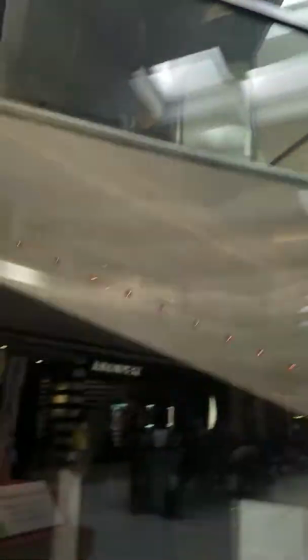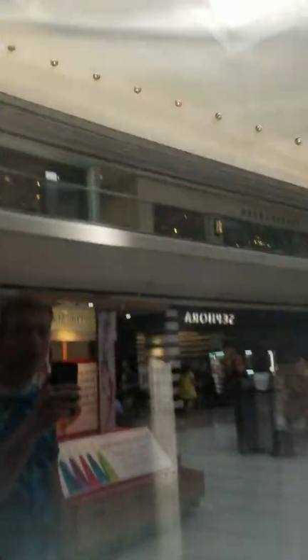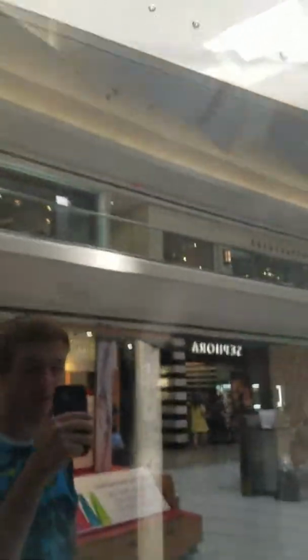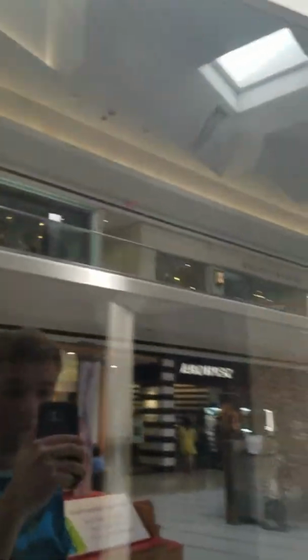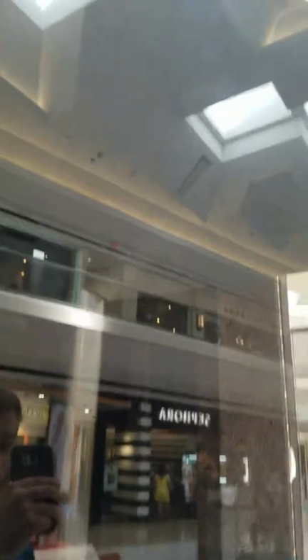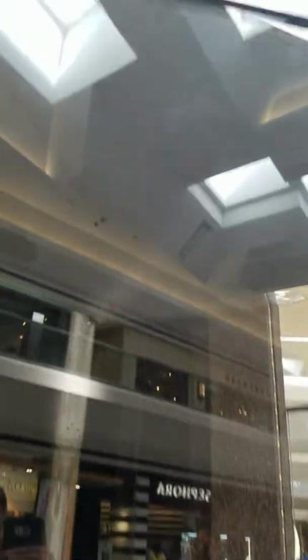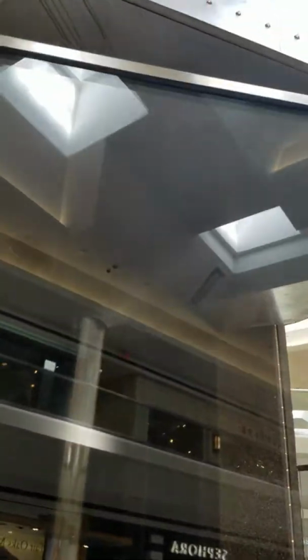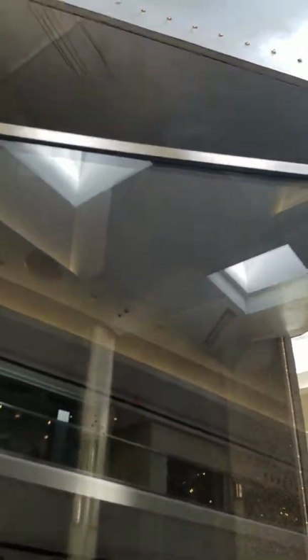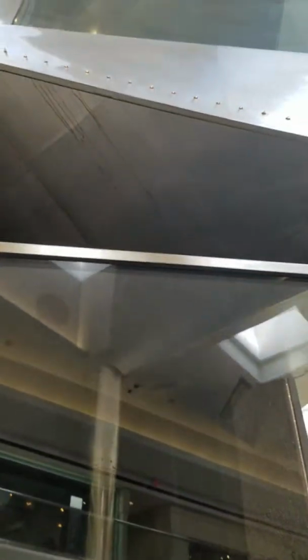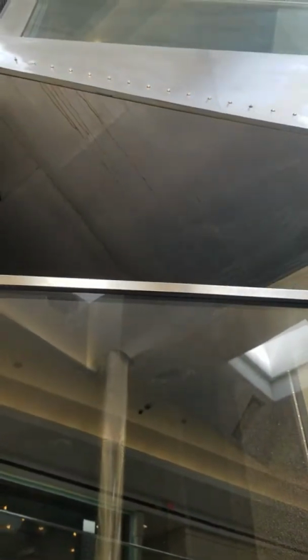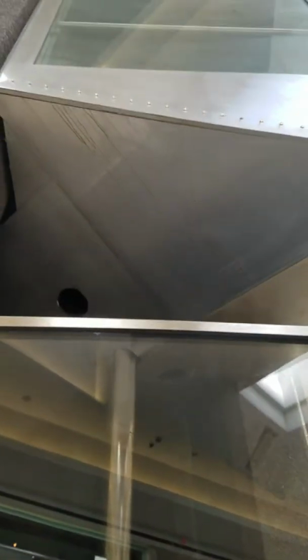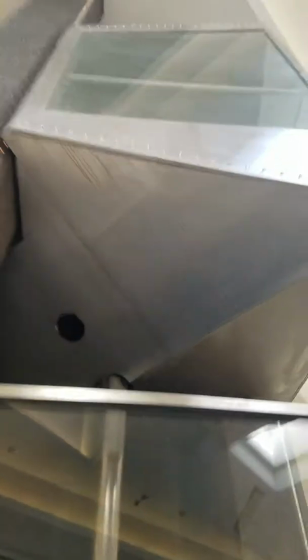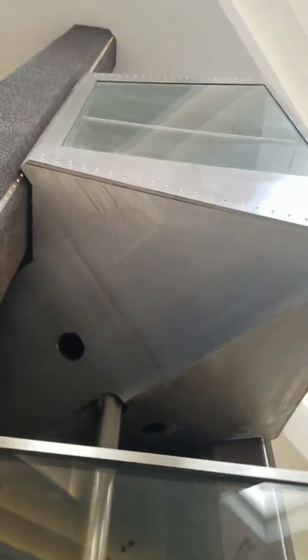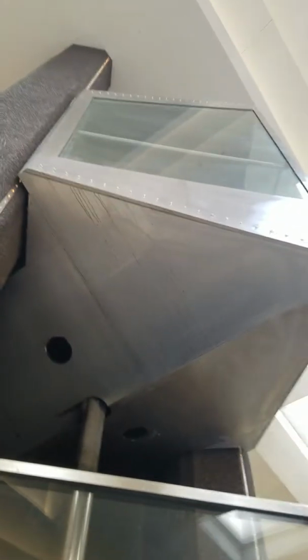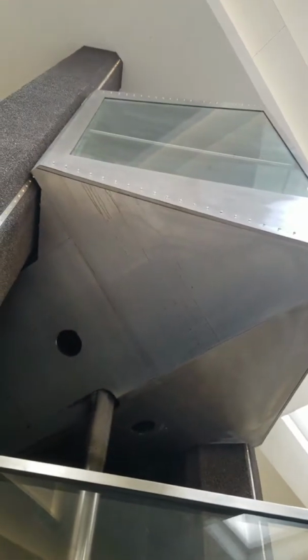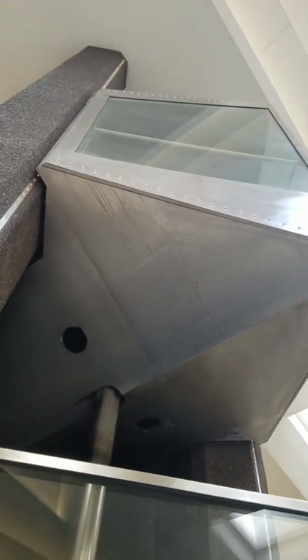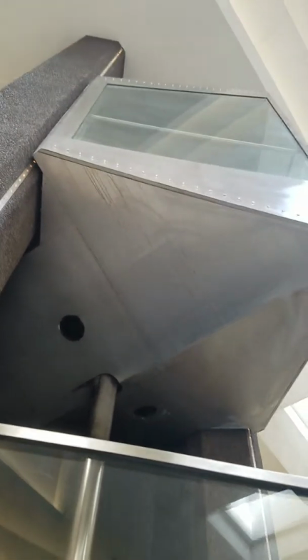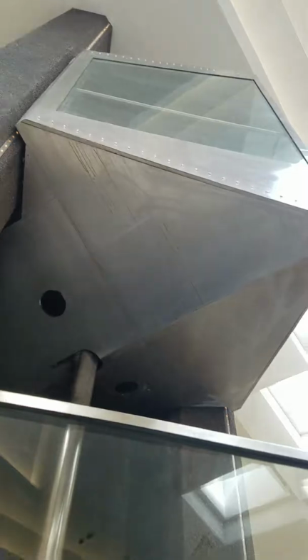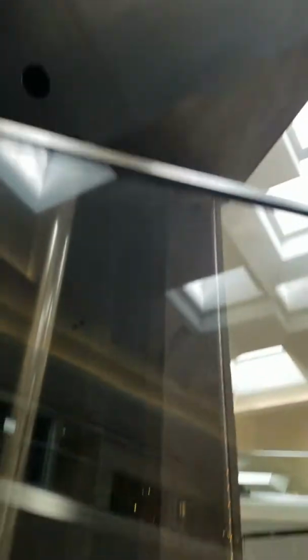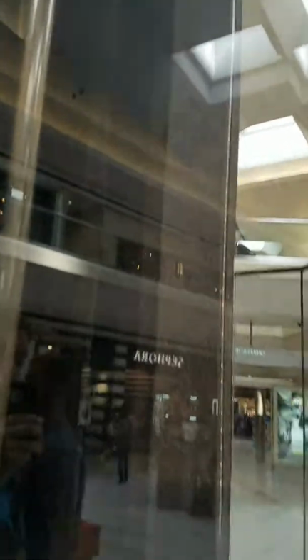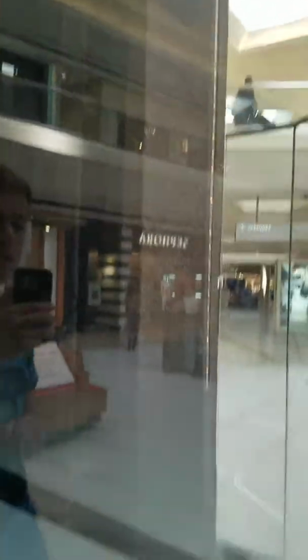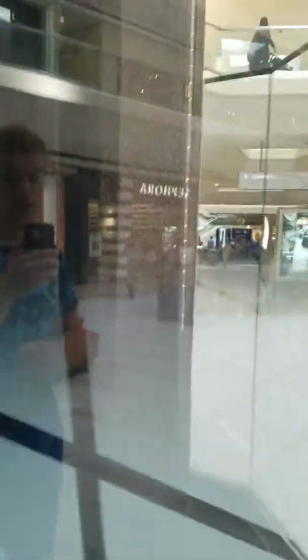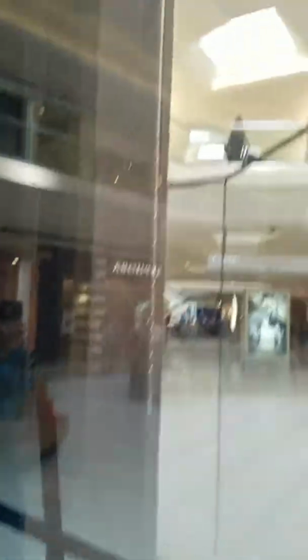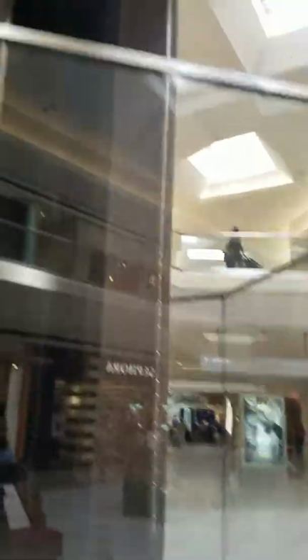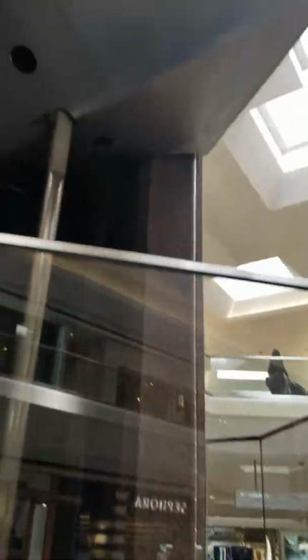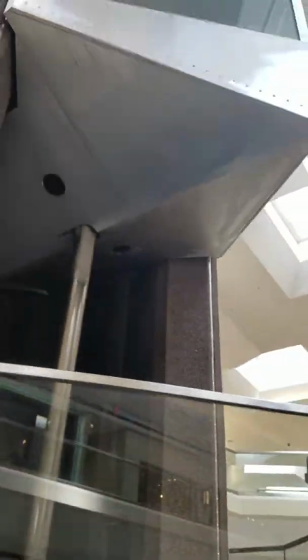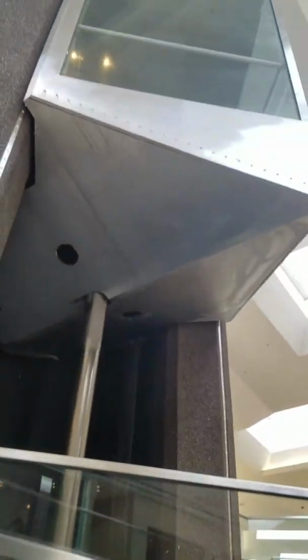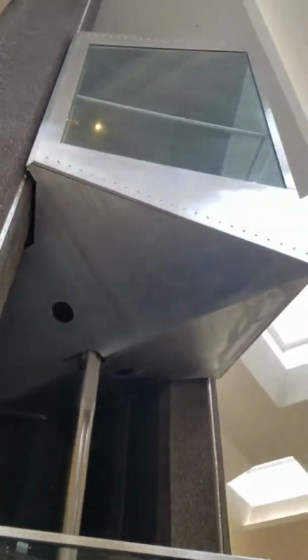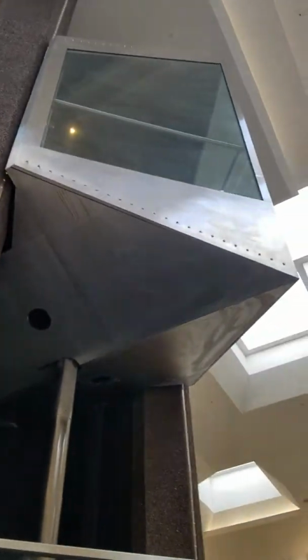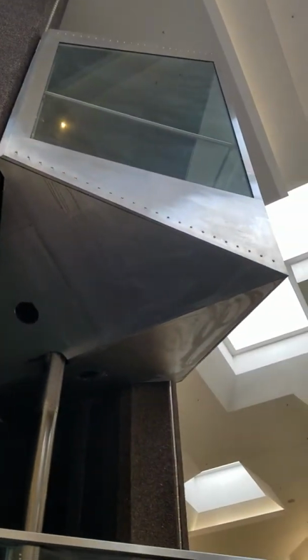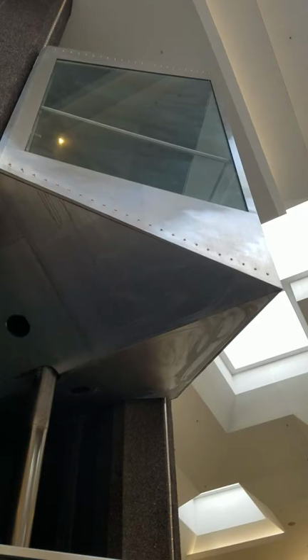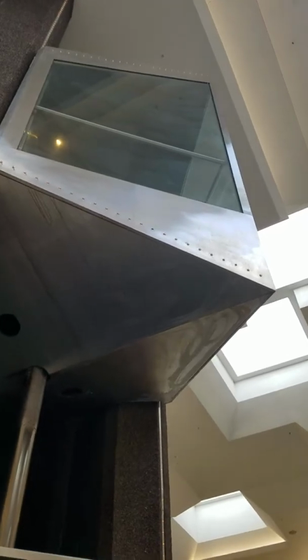In here is the elevator shaft. Oh, it is my face — hello! It goes all the way up there, just like a ride. So anyways, I hope you enjoyed this video. Thank you for watching.